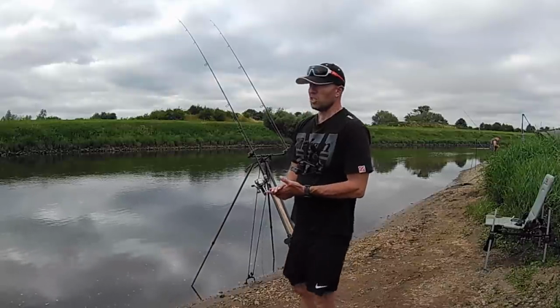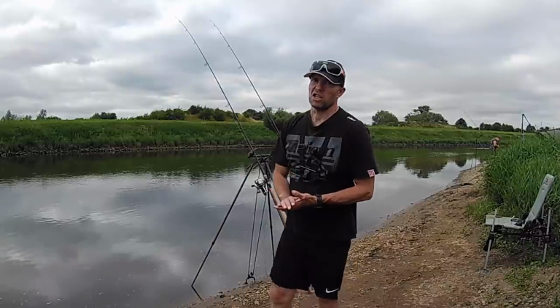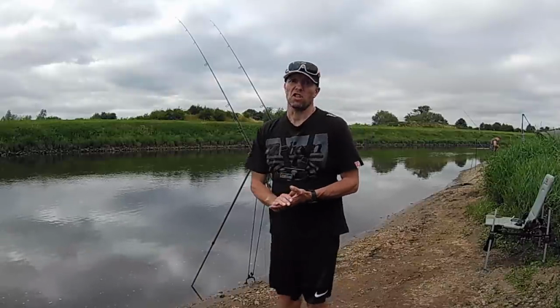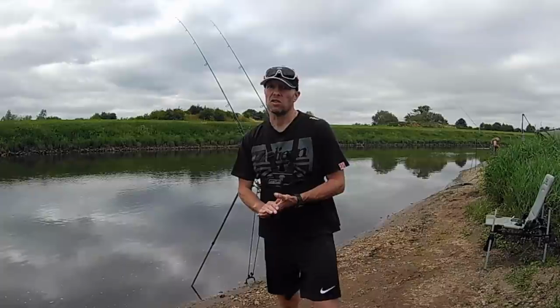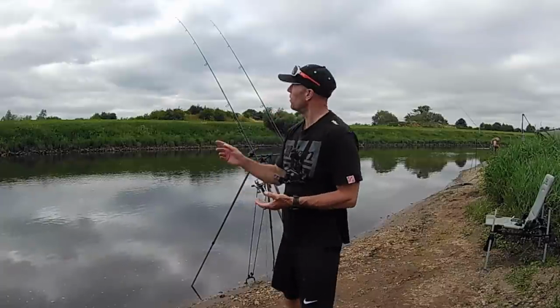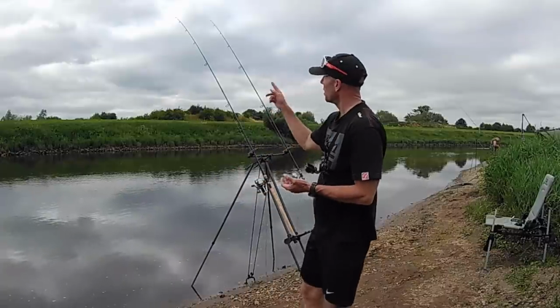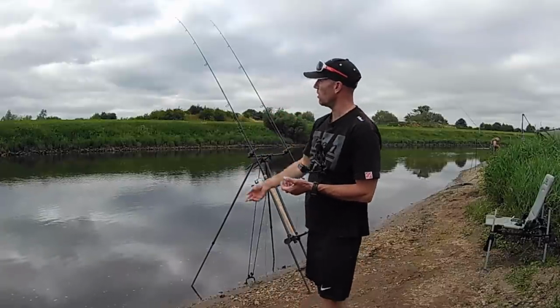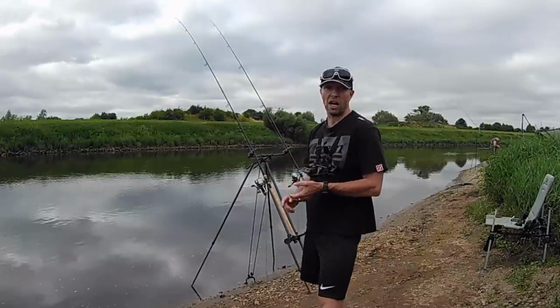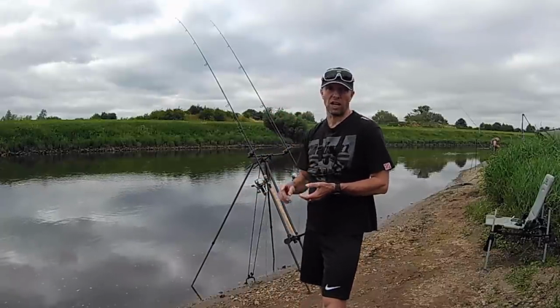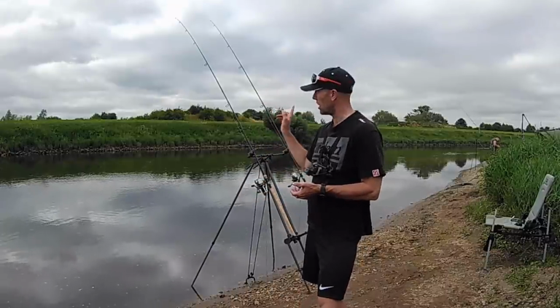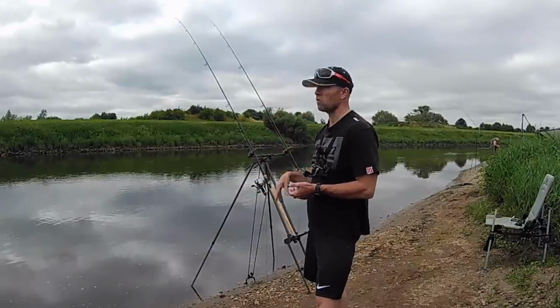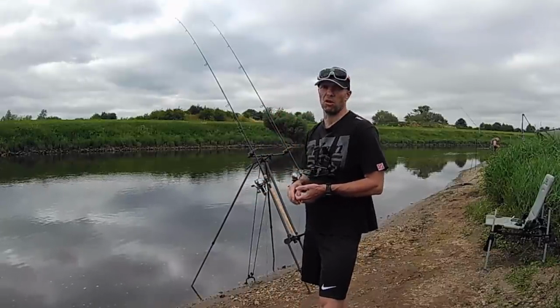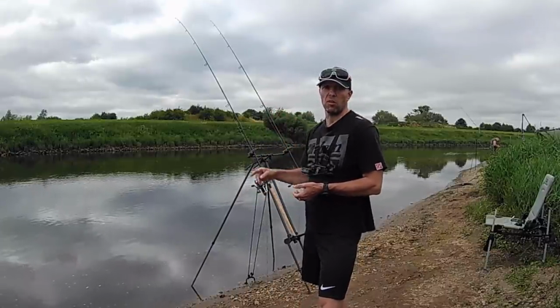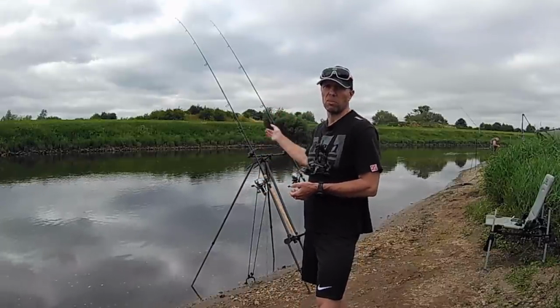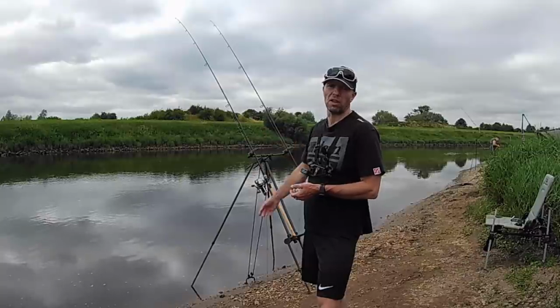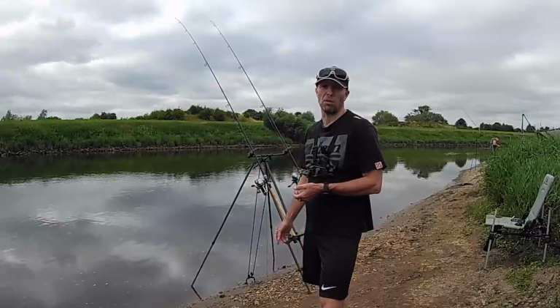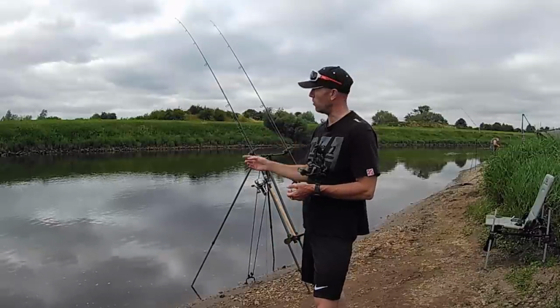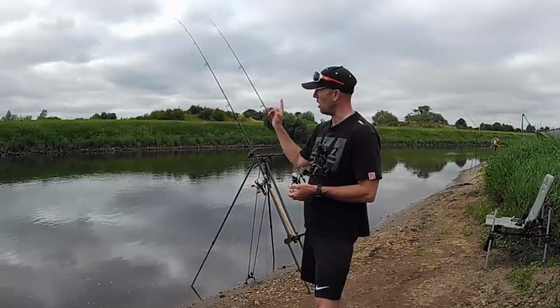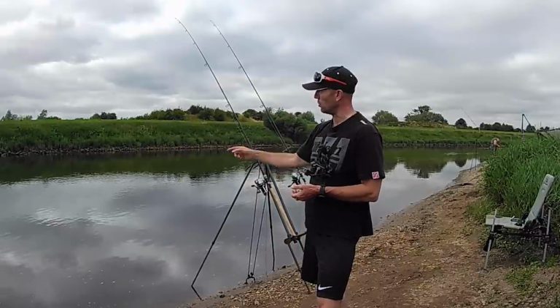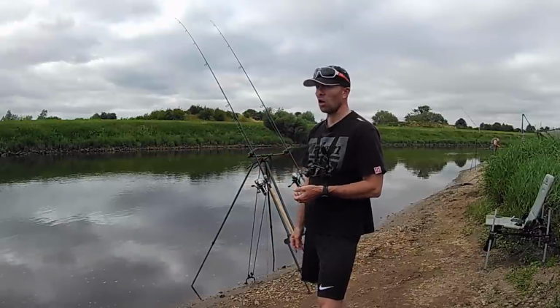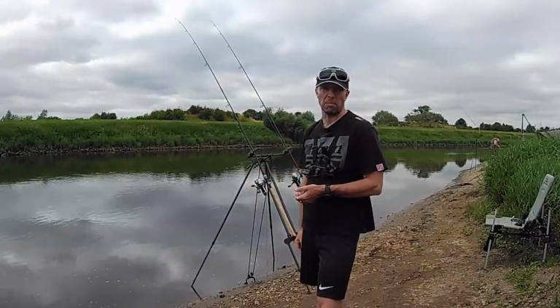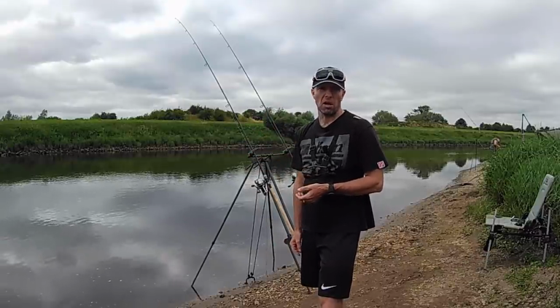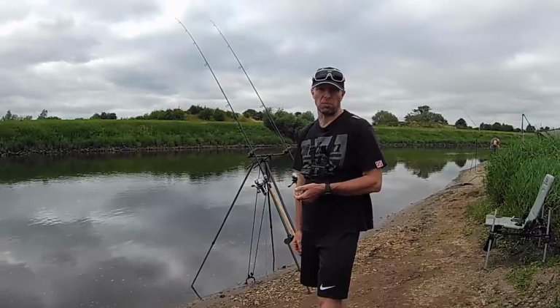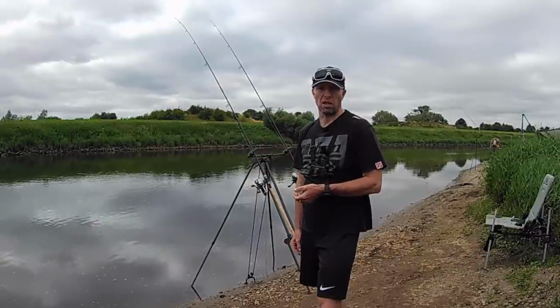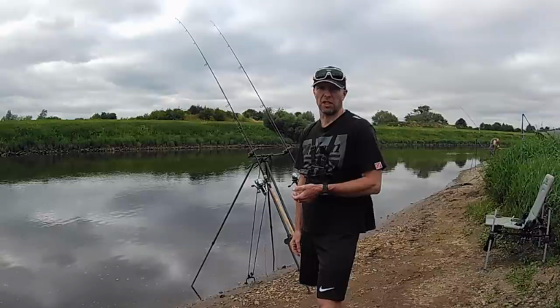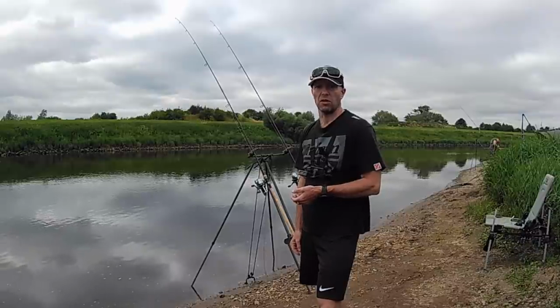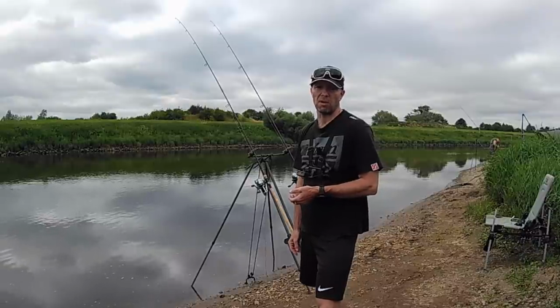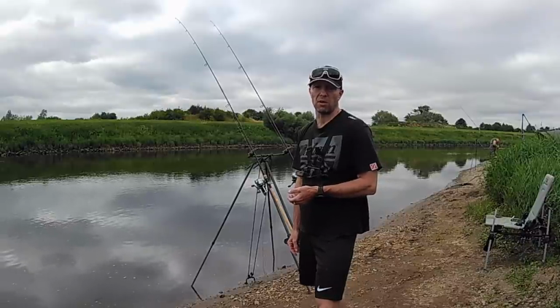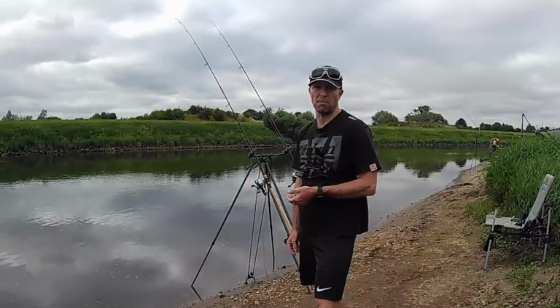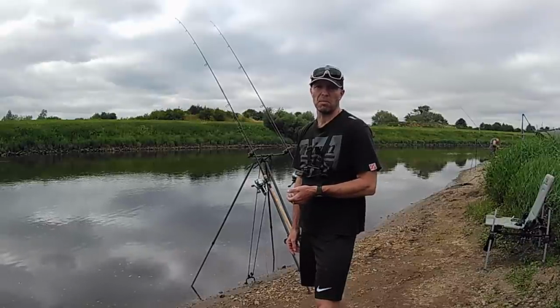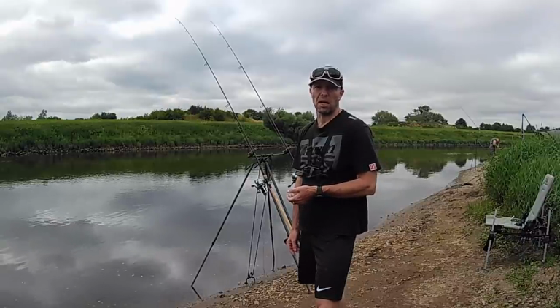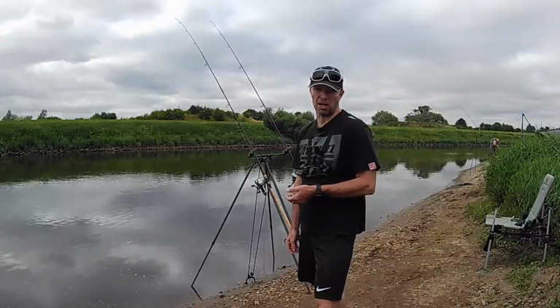Leads wise, I've got a 6-ounce feeder on the left-hand rod and an 8-ounce lead on the downstream rod. We're fishing pellet on that one at the moment, and we've got a maggot bunch on the clip on the top rod, feeding through the groundbait feeder with hemp, pellet, and maggots.